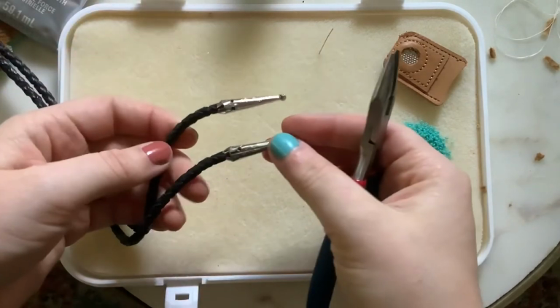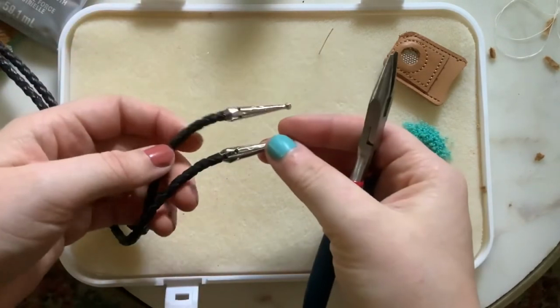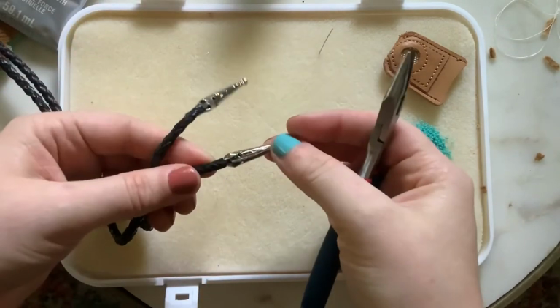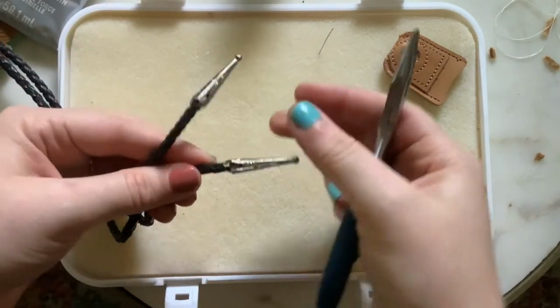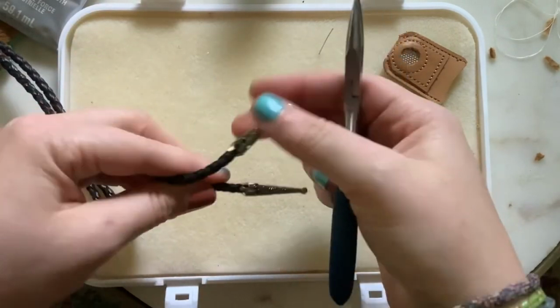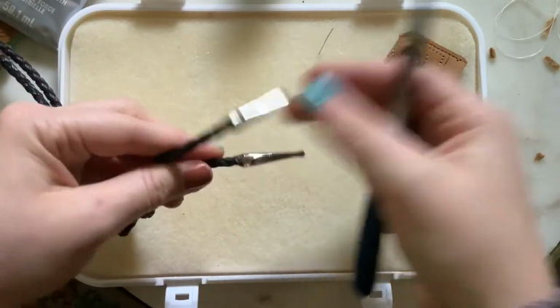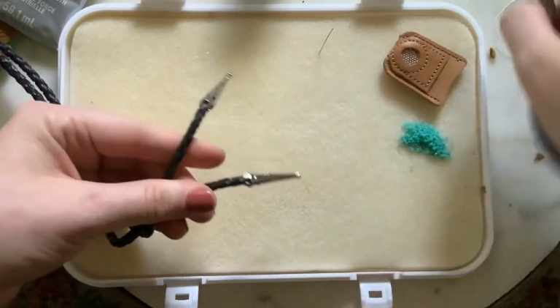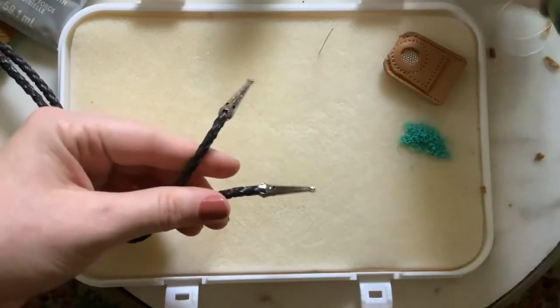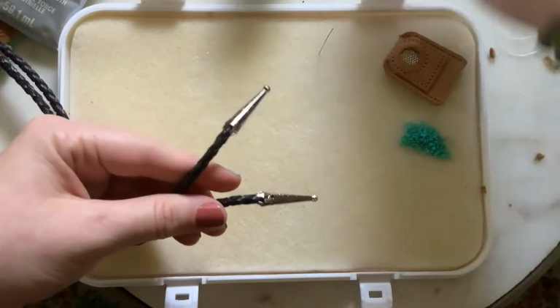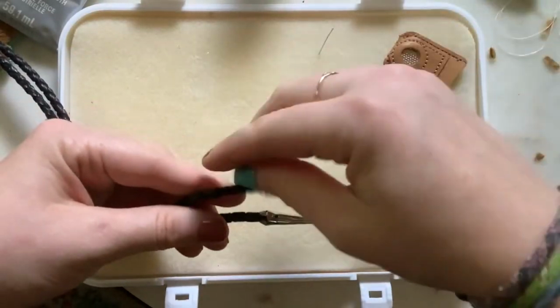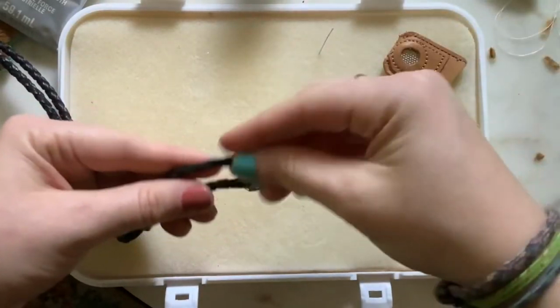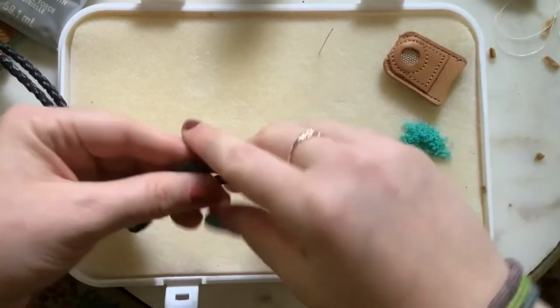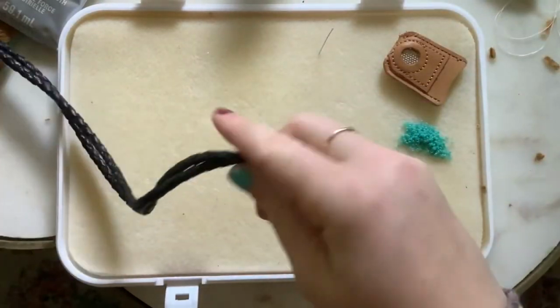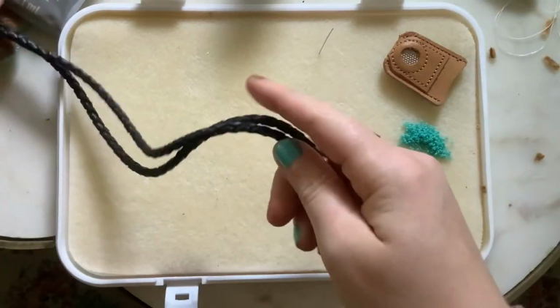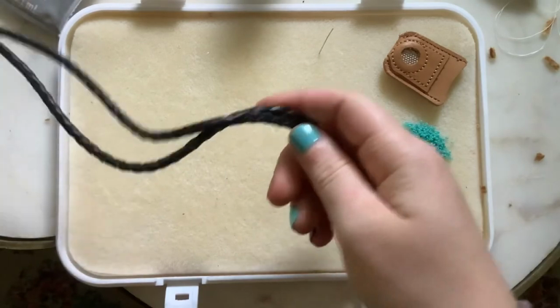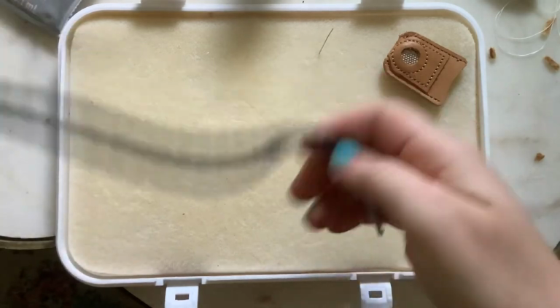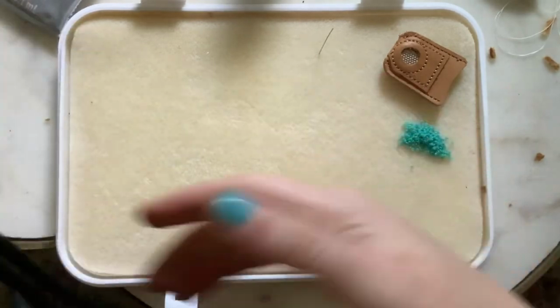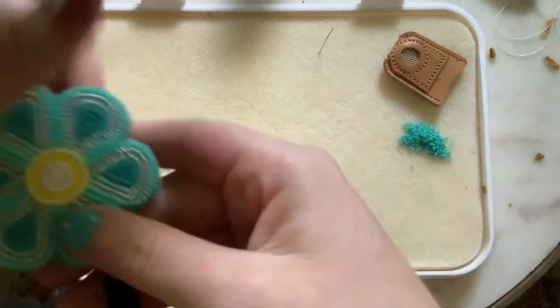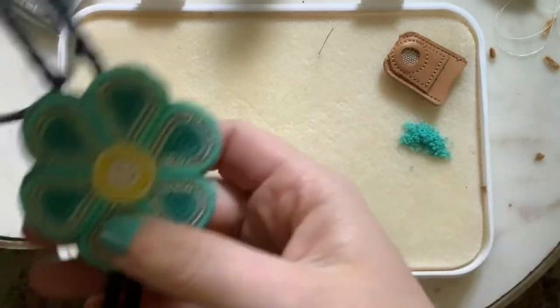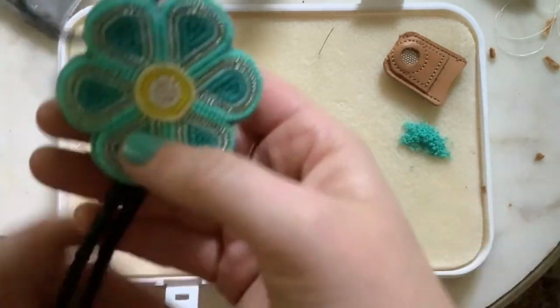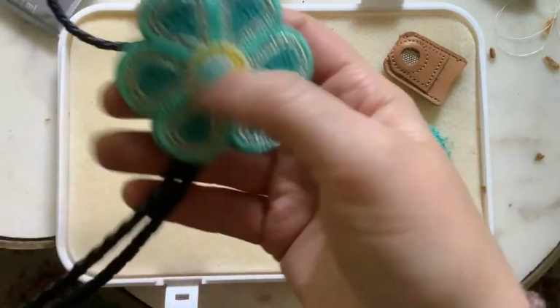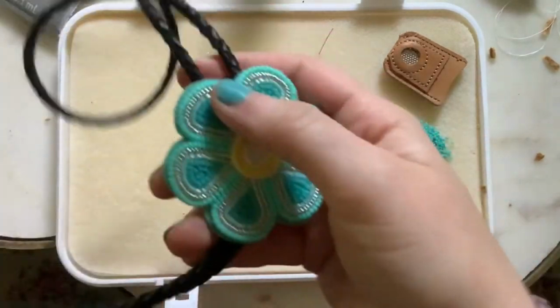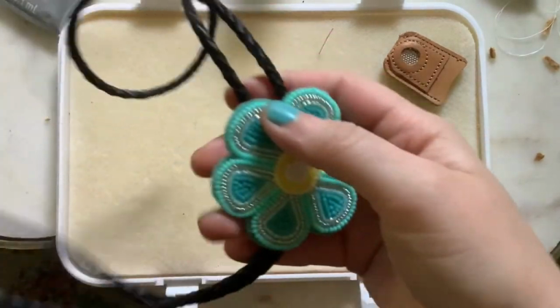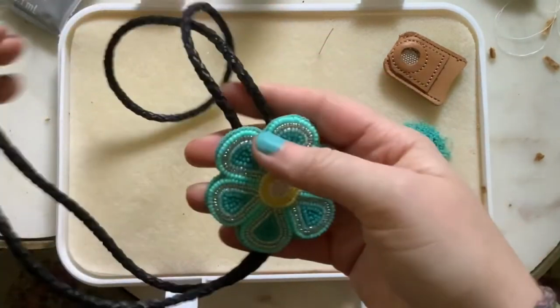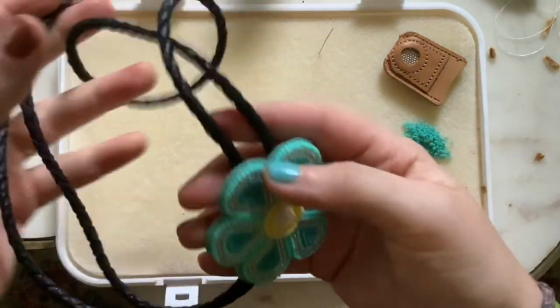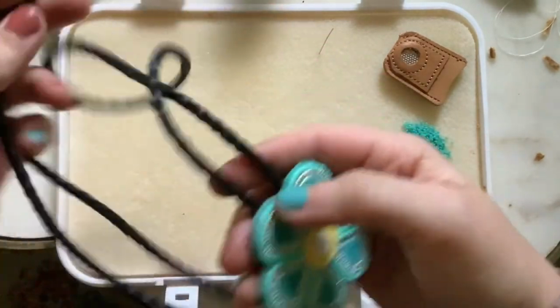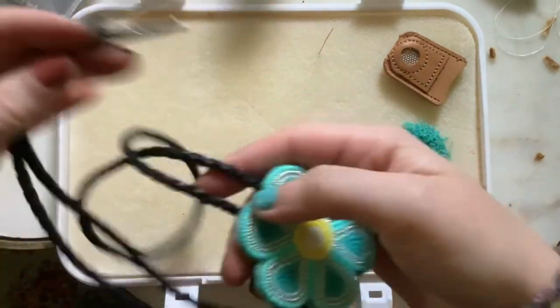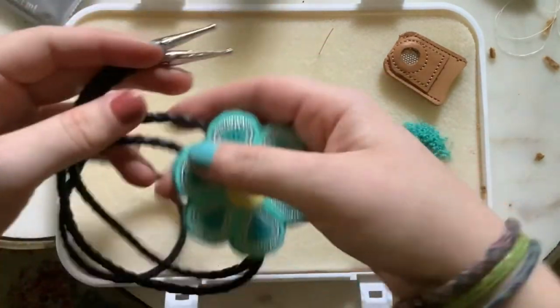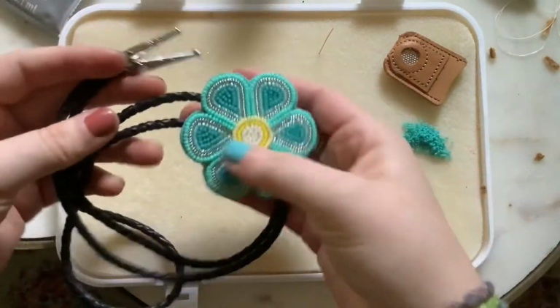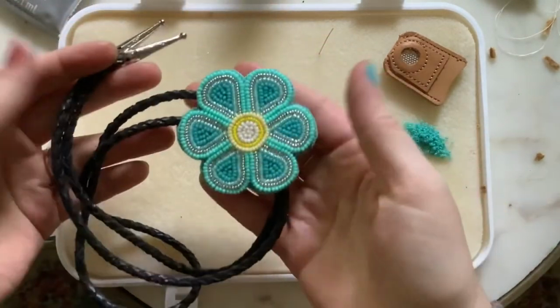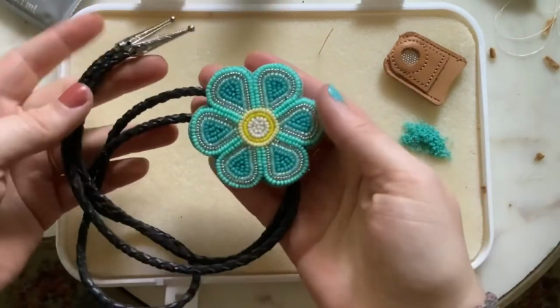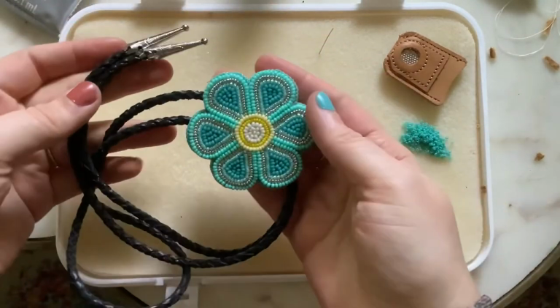And there you go — your tips are on and now you have a finished bolo tie.